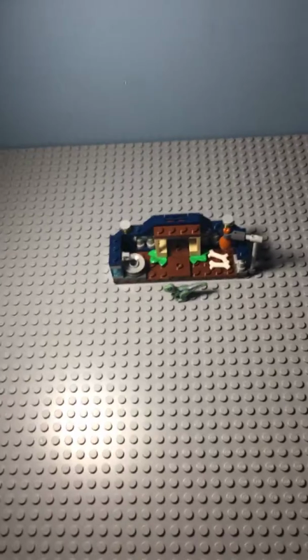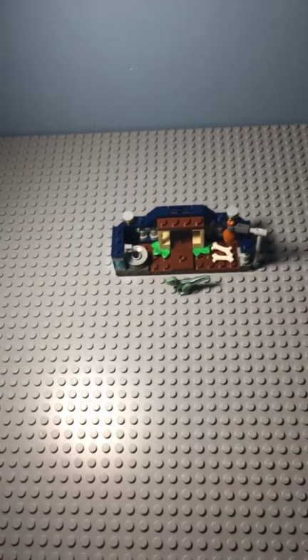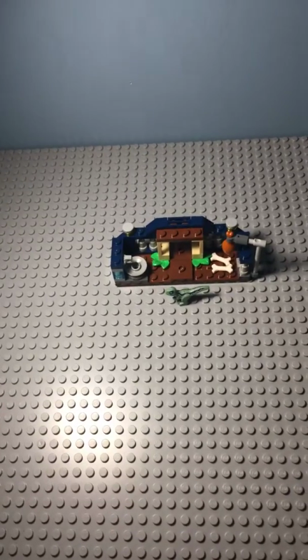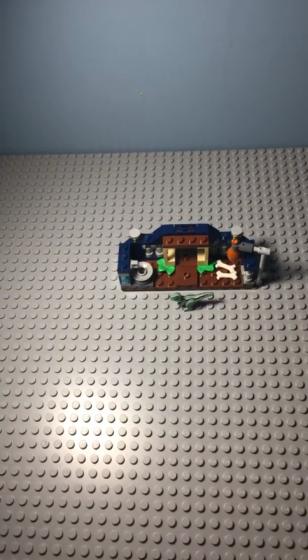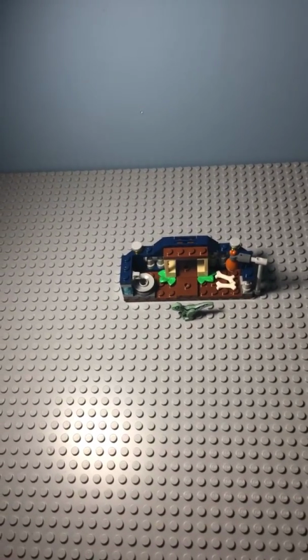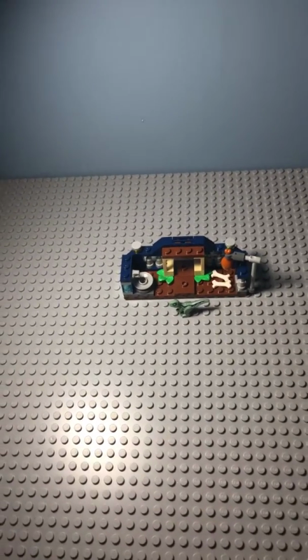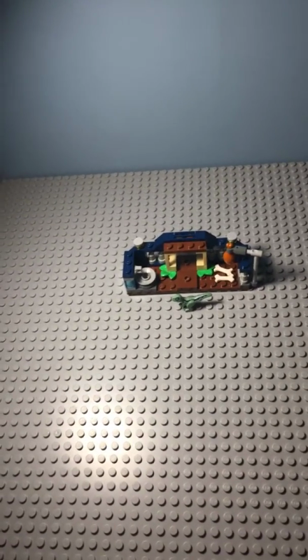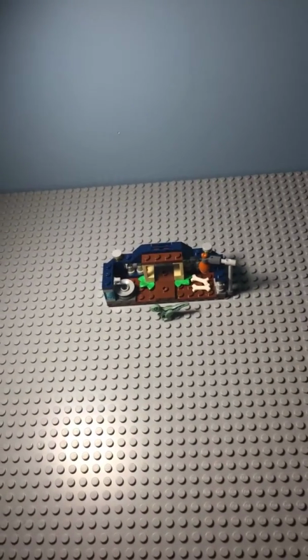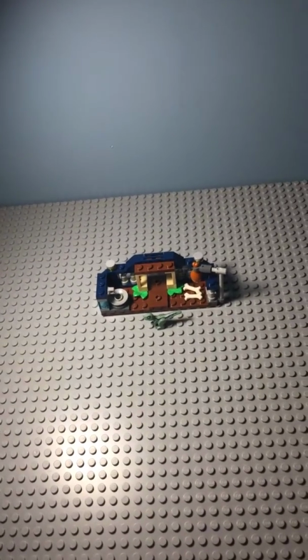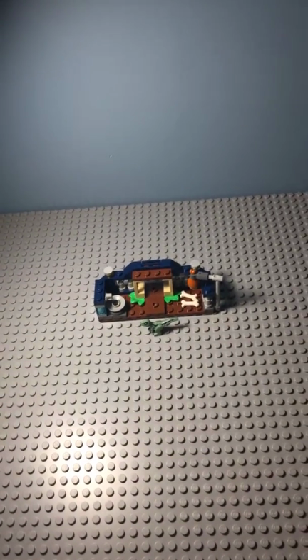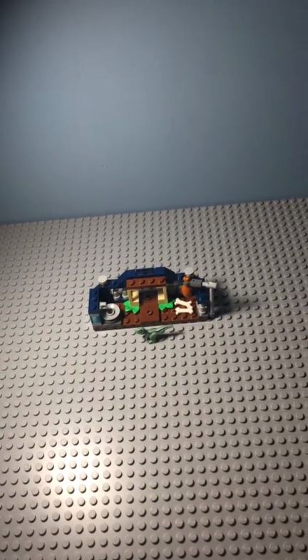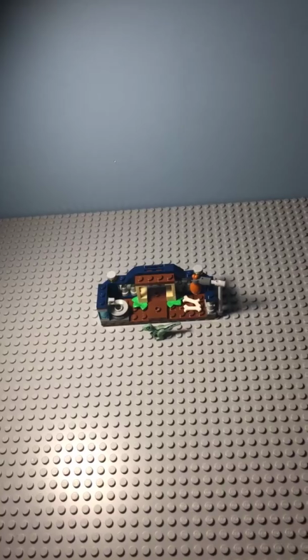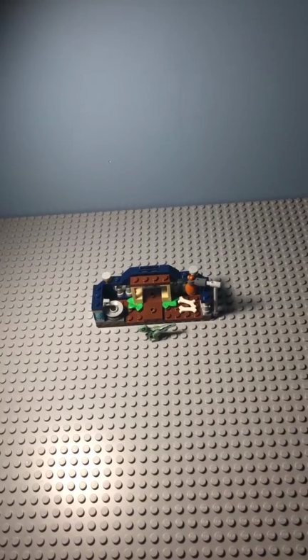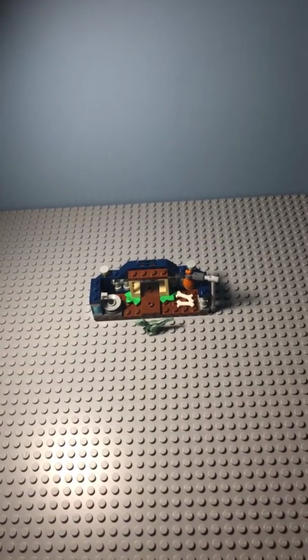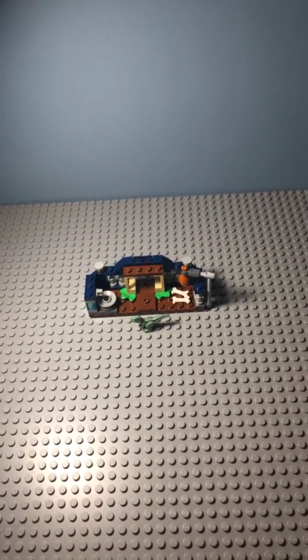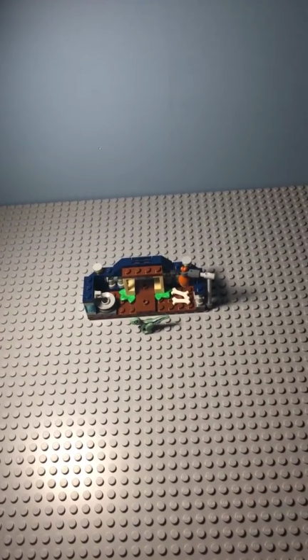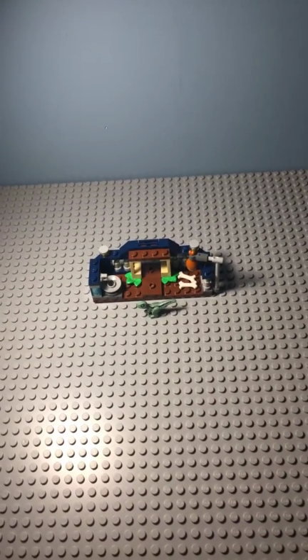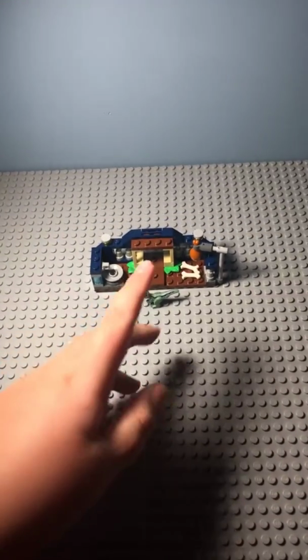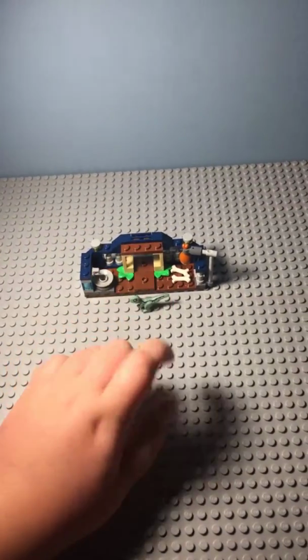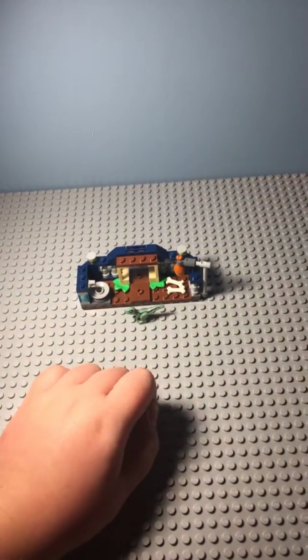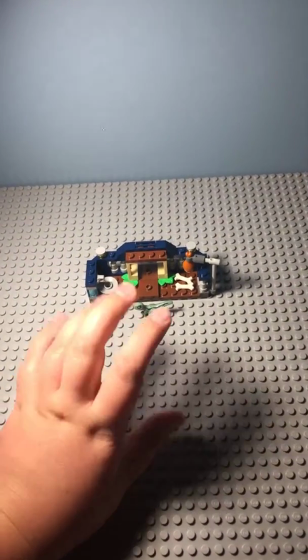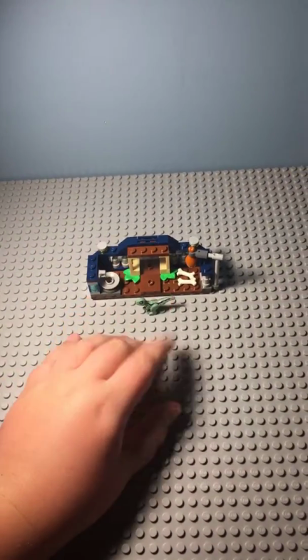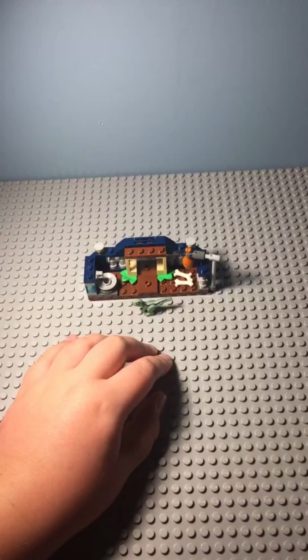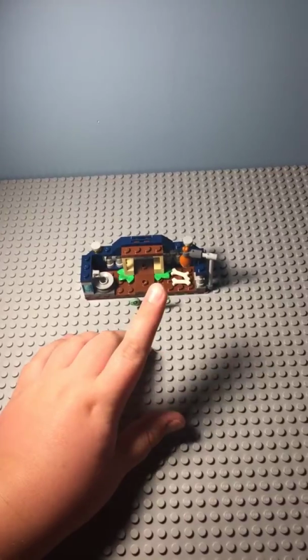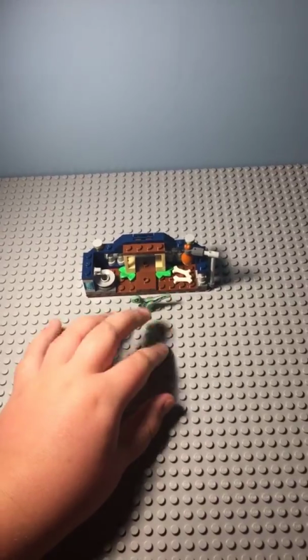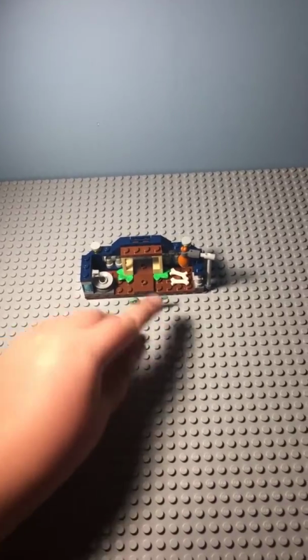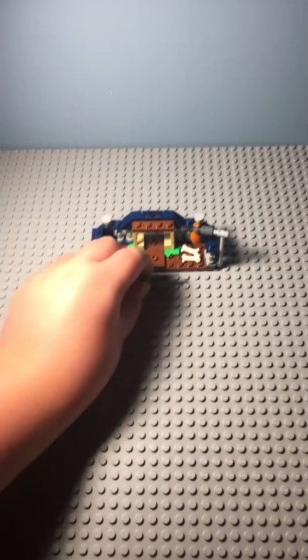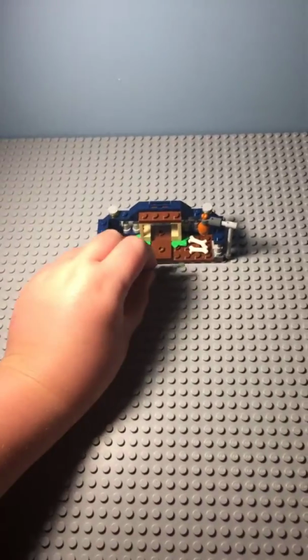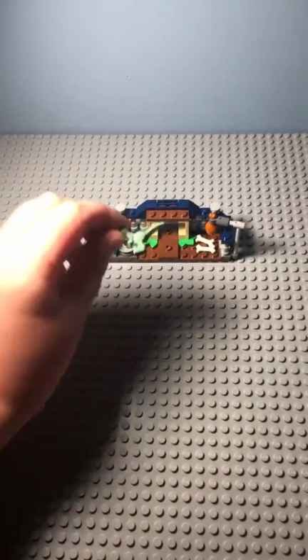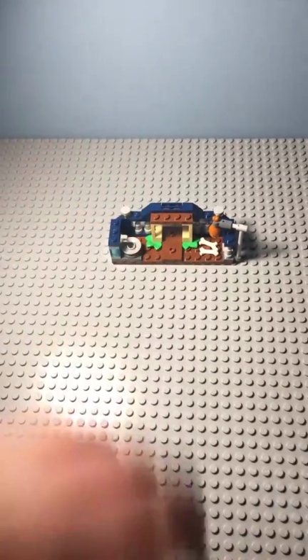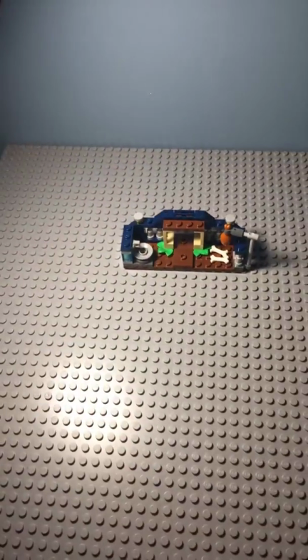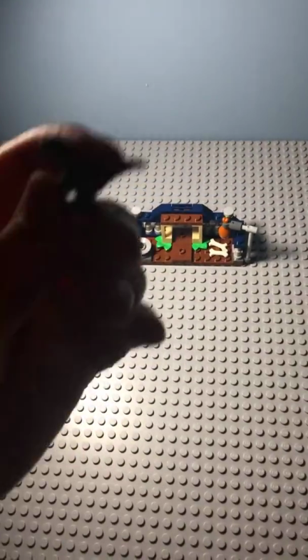Hey guys, Flicks and Bricks here, back for another video. Today I'm reviewing the LEGO Jurassic World Baby Velociraptor Playpen, which was a polybag and it was around four bucks. So let's start with the baby Velociraptor.